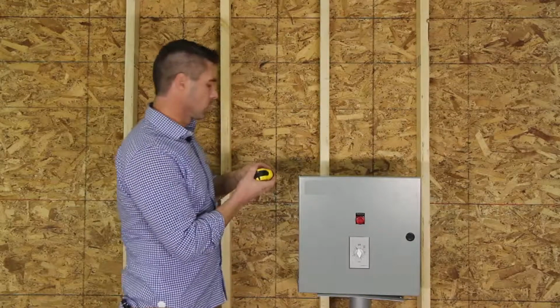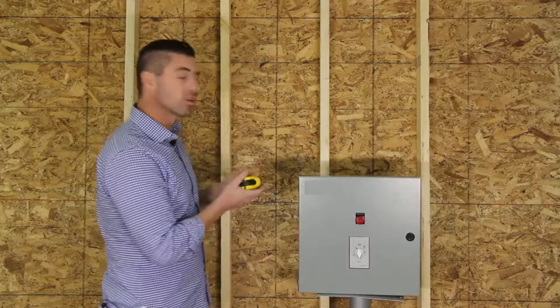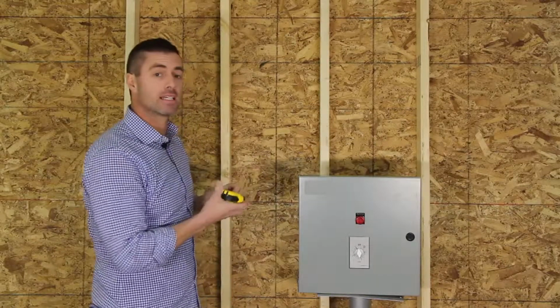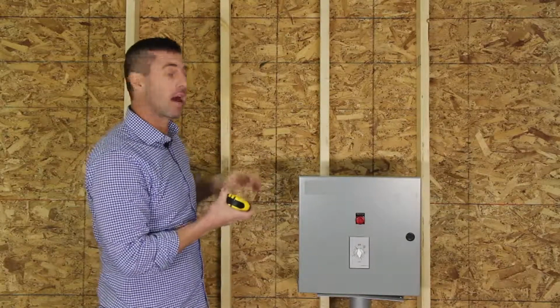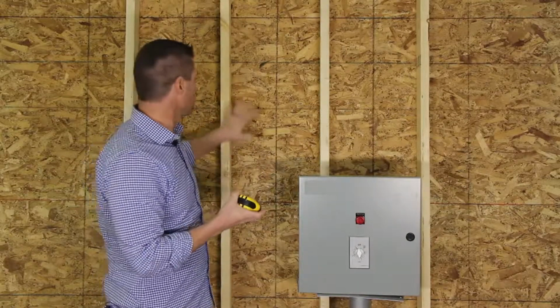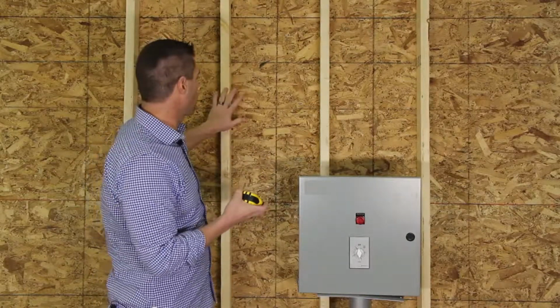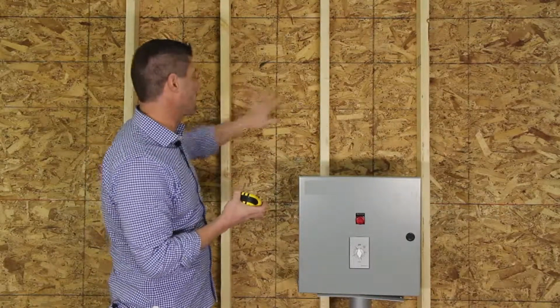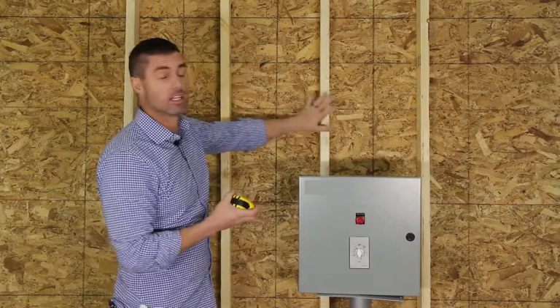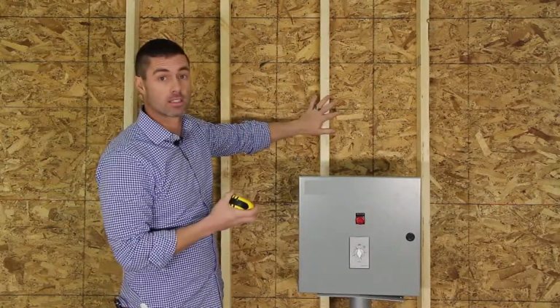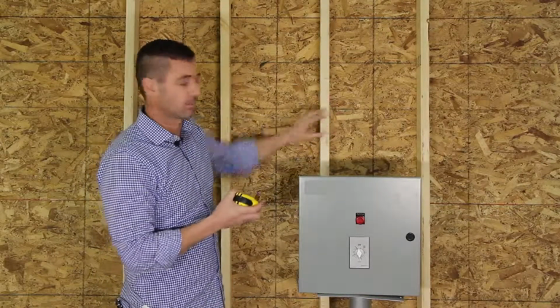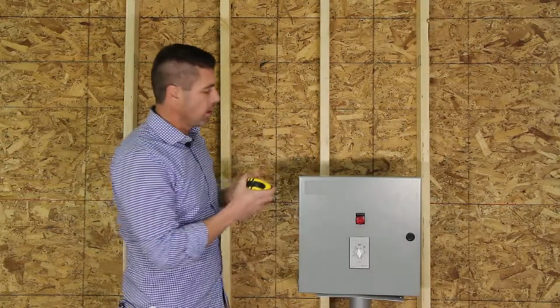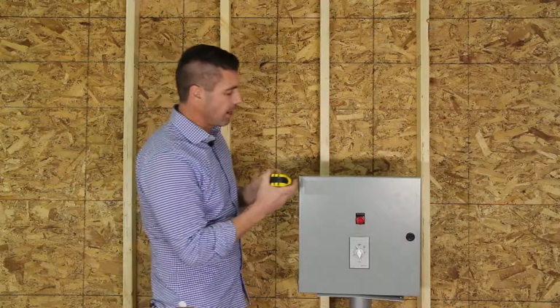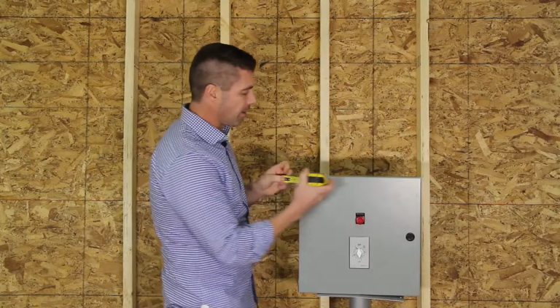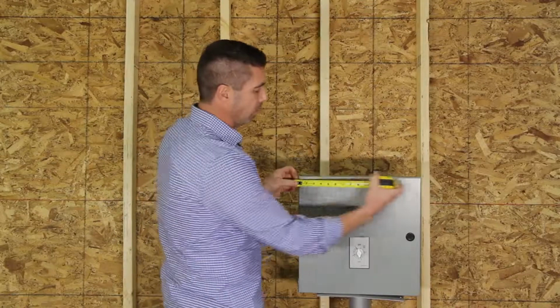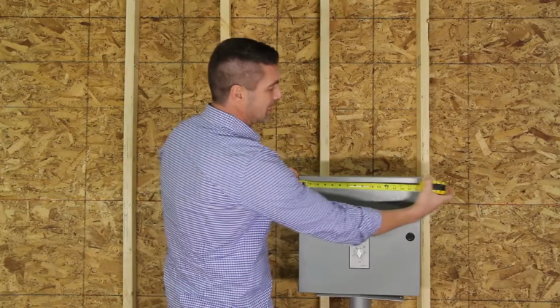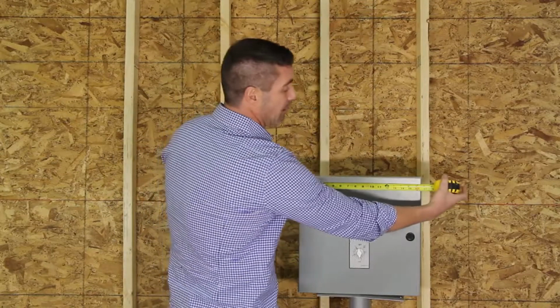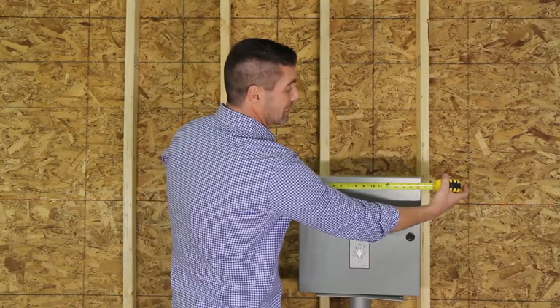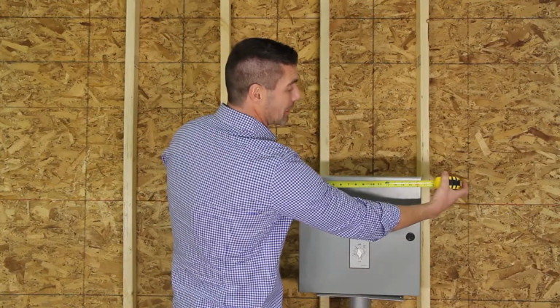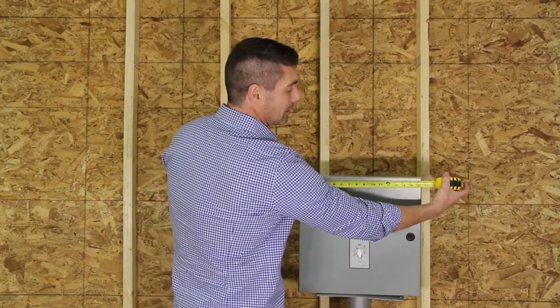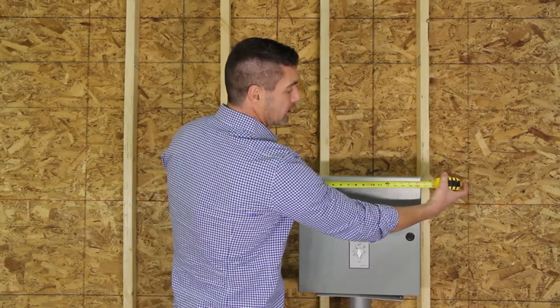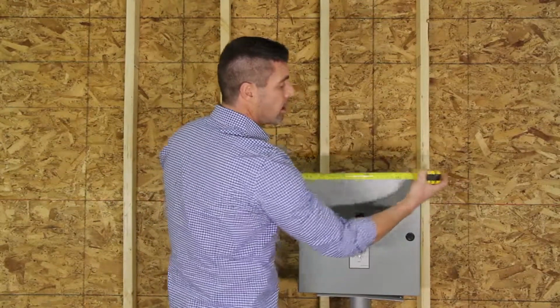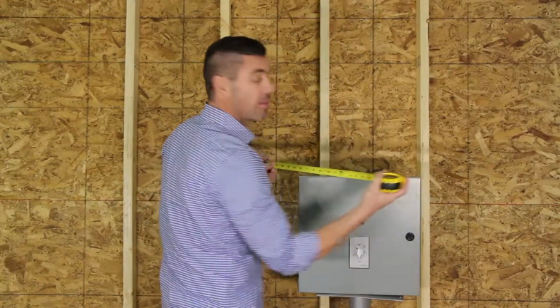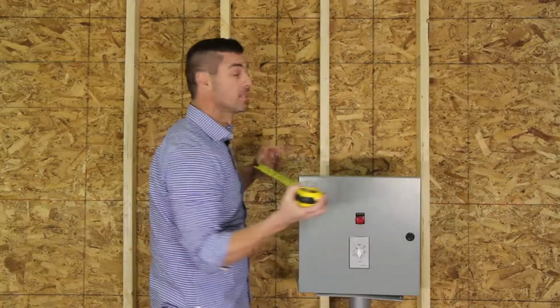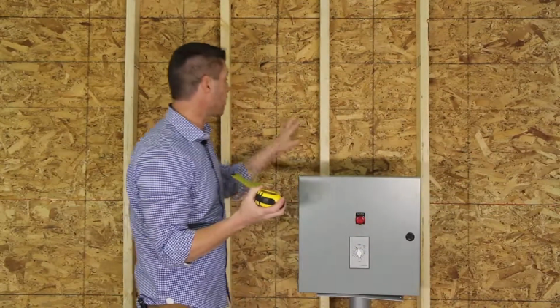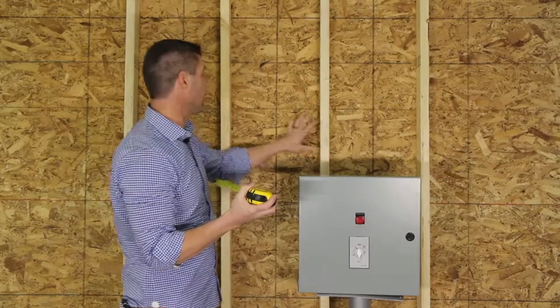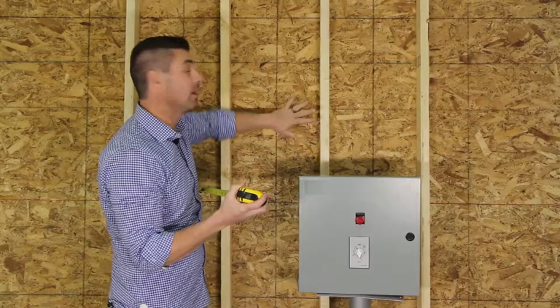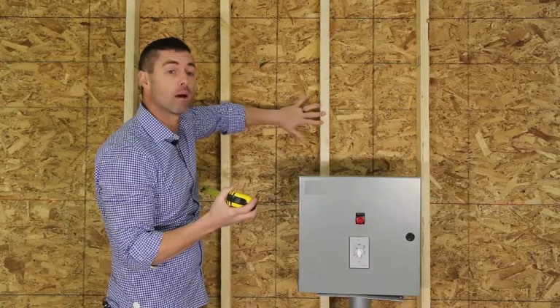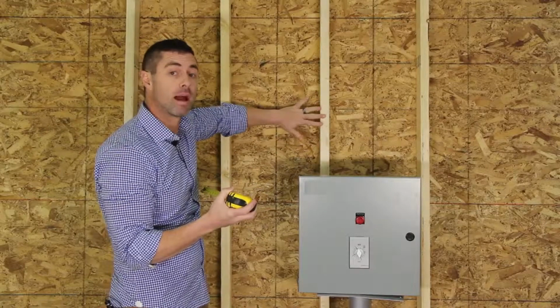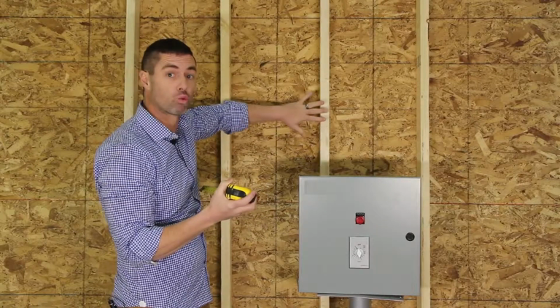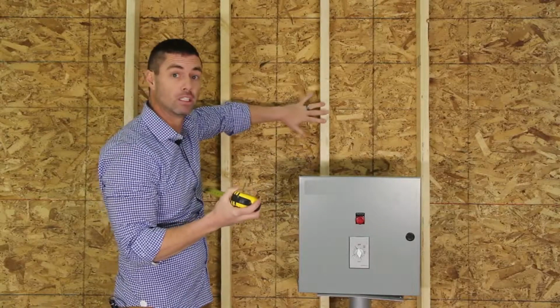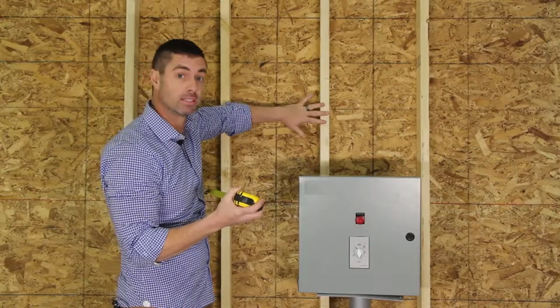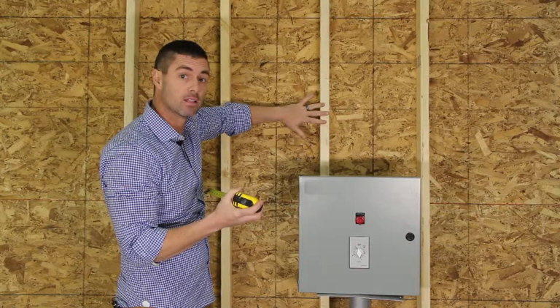Typical studs in a house are 16 inches on center. If we measure our panel, we can see that this panel is exactly 16 inches, but the on-center spacing wouldn't allow us to mount directly to the studs.